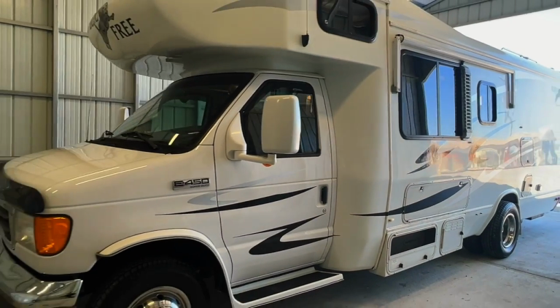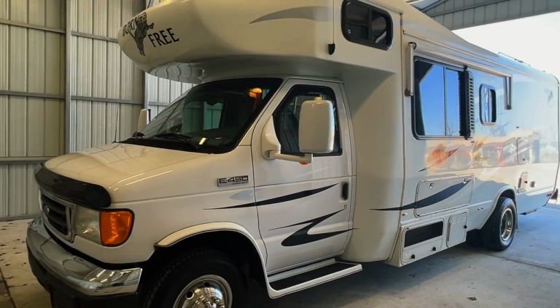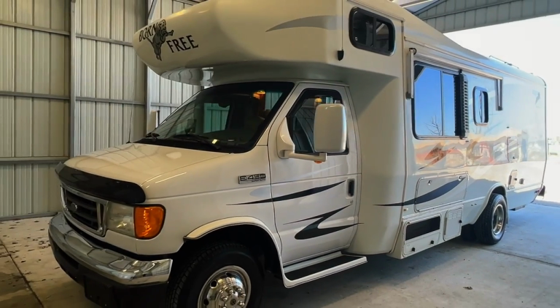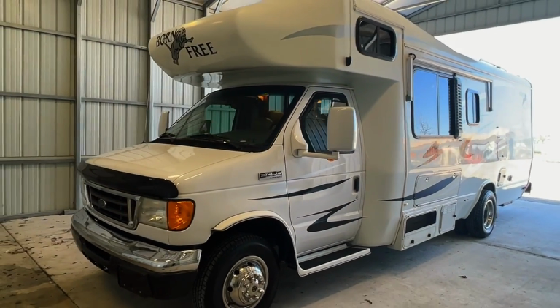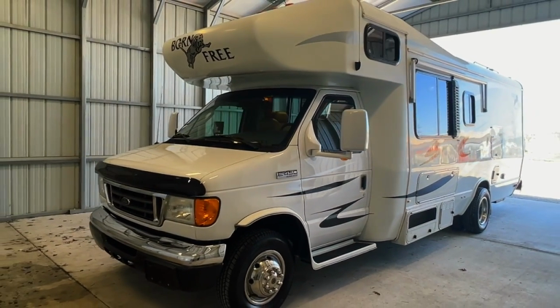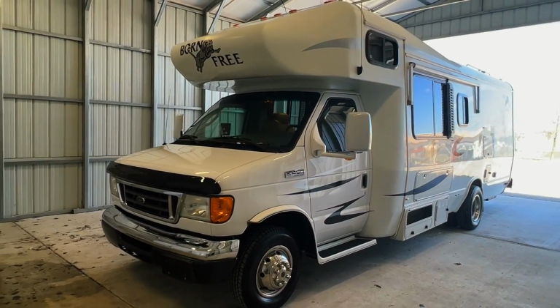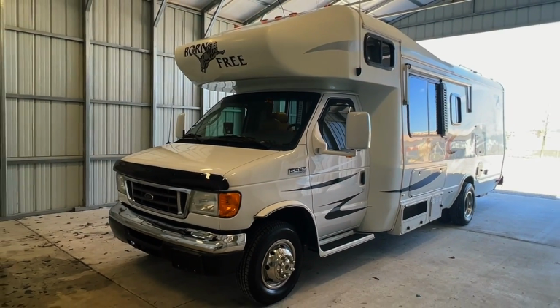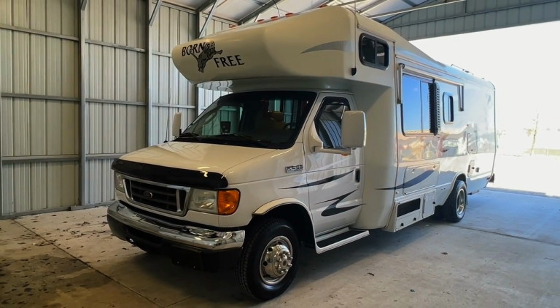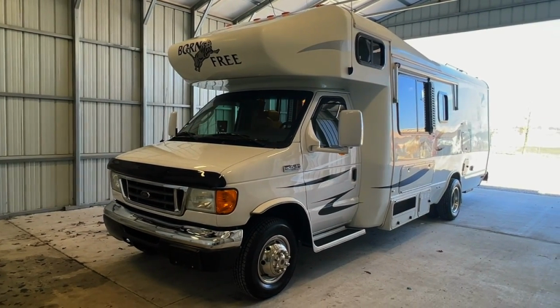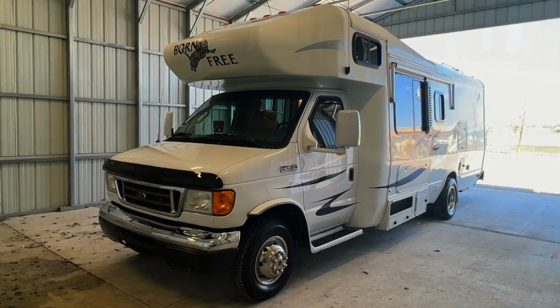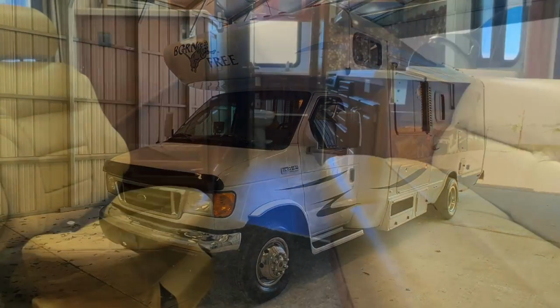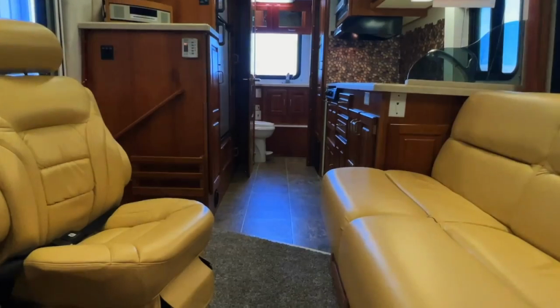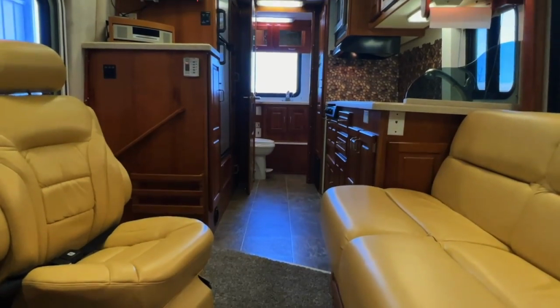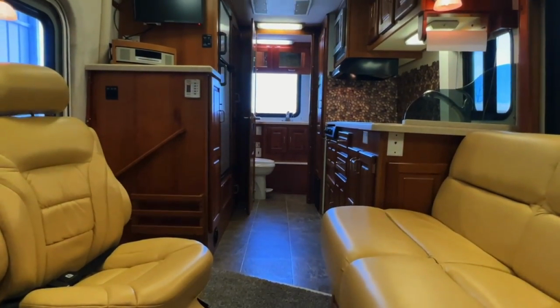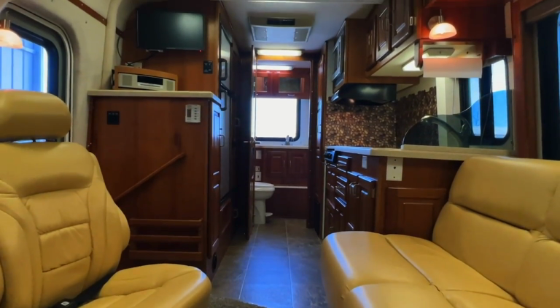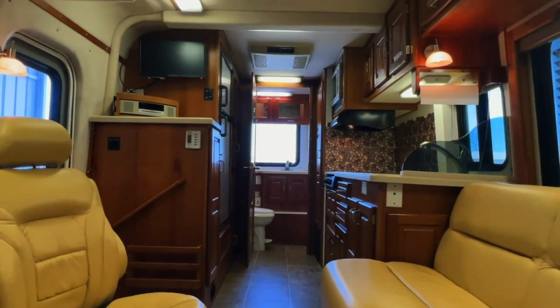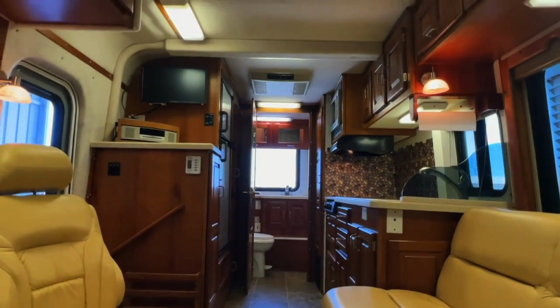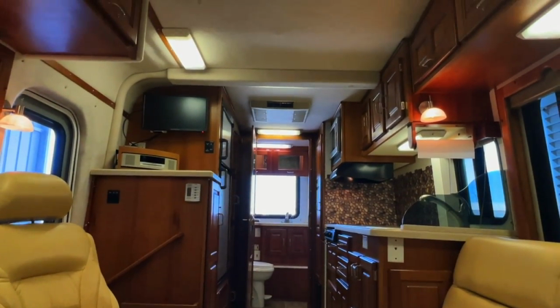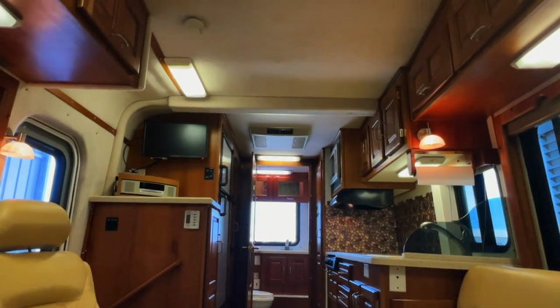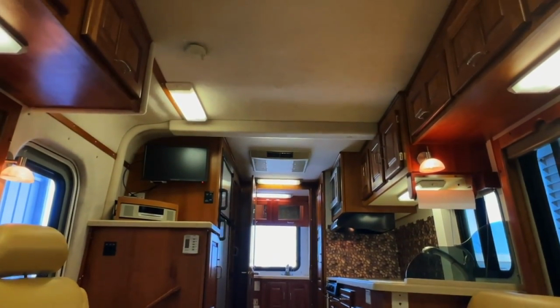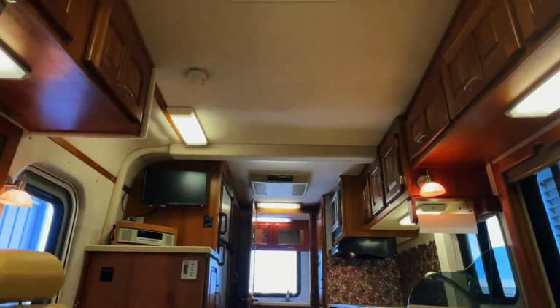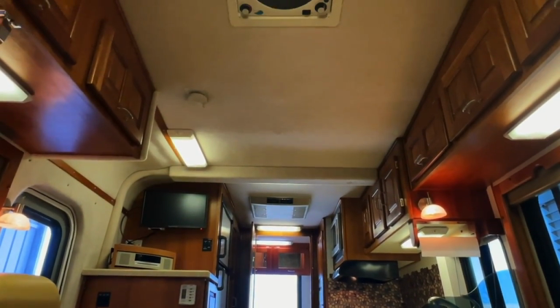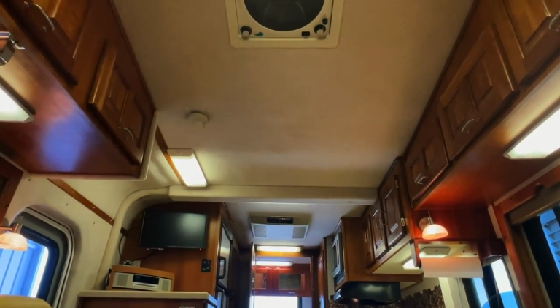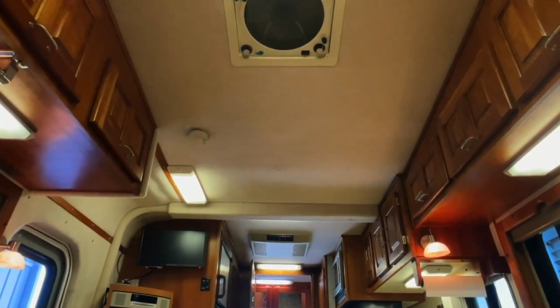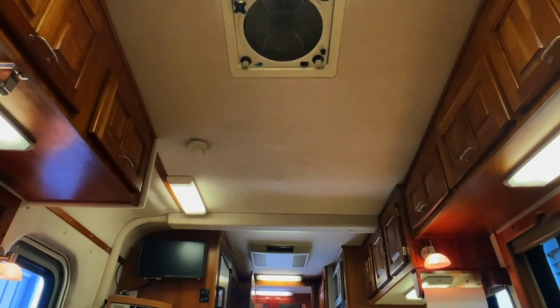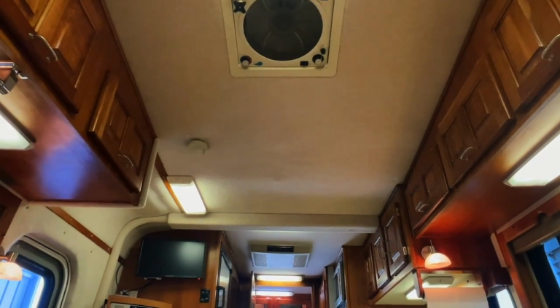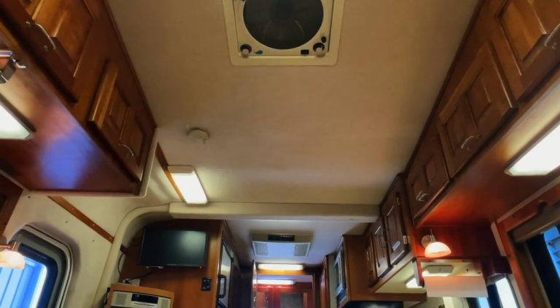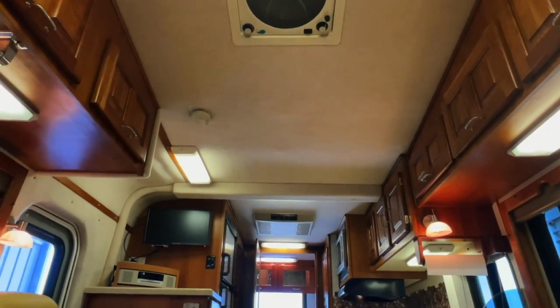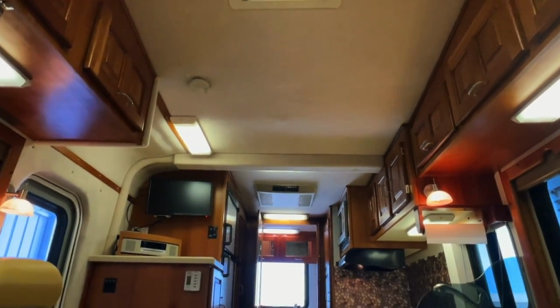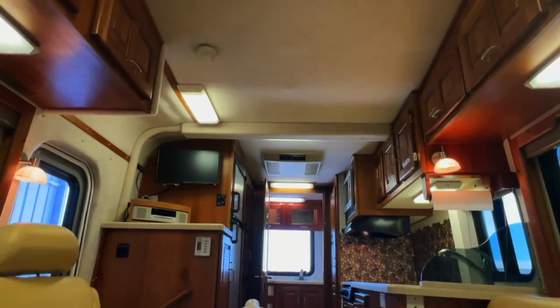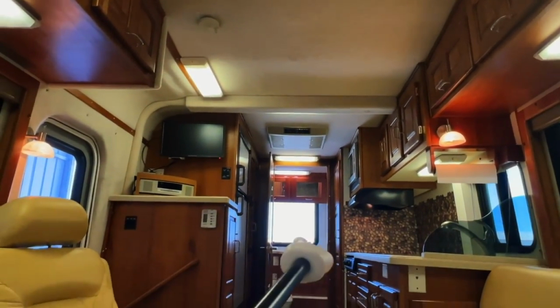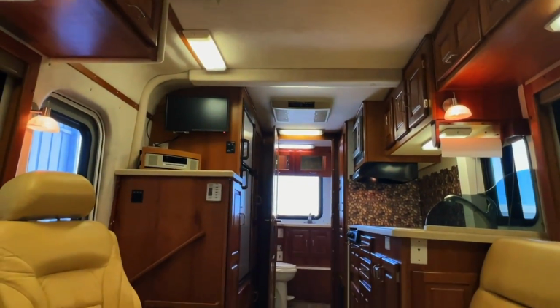For sale today we have a 2006 Born Free 26RB with 64,524 miles. Here we are inside of this 2006 Born Free 26RB — RB stands for rear bathroom, with your bathroom there in the back.